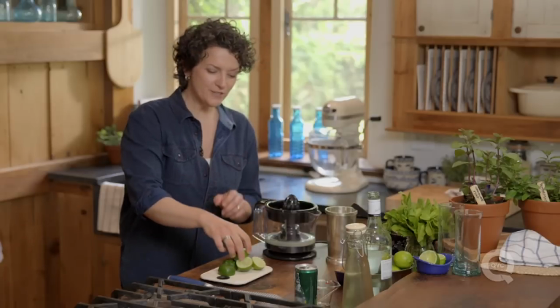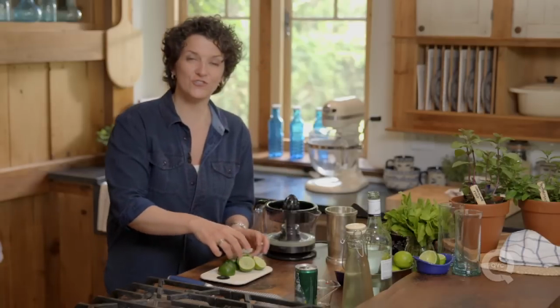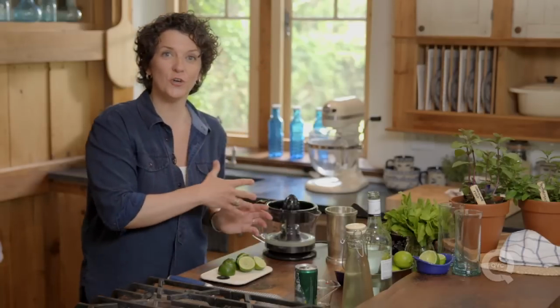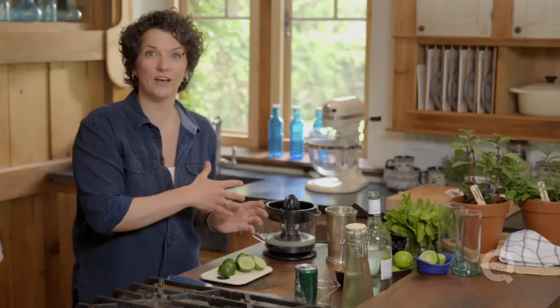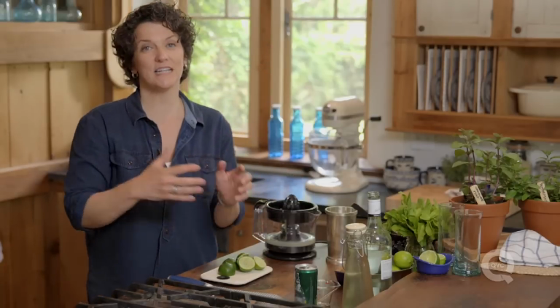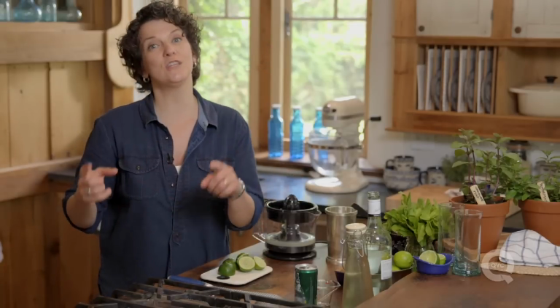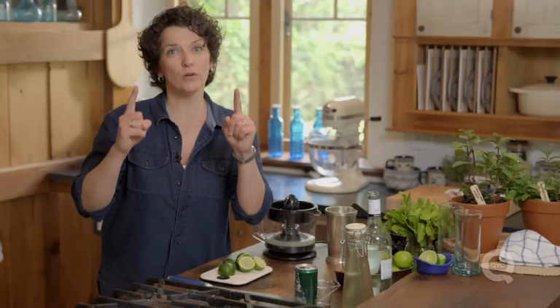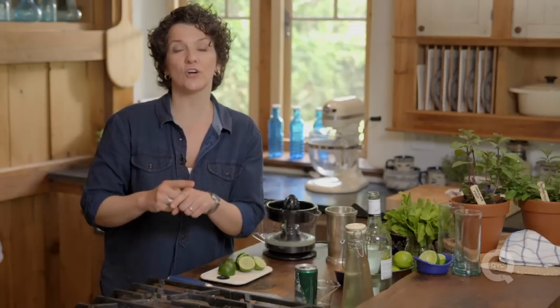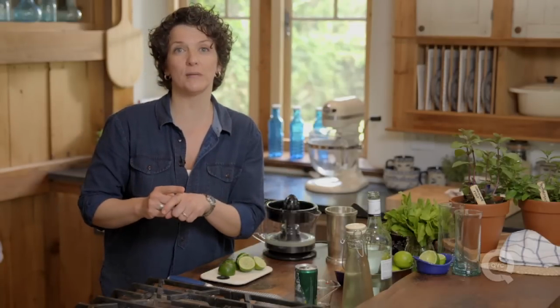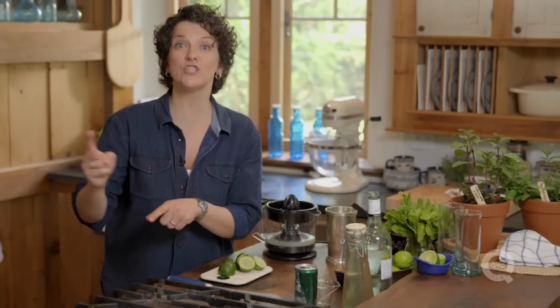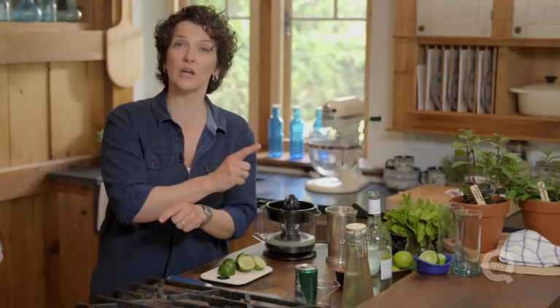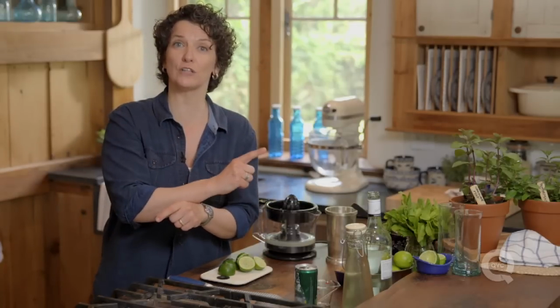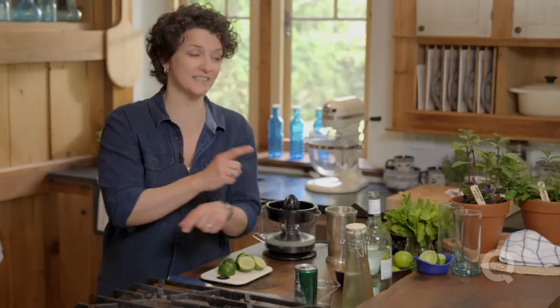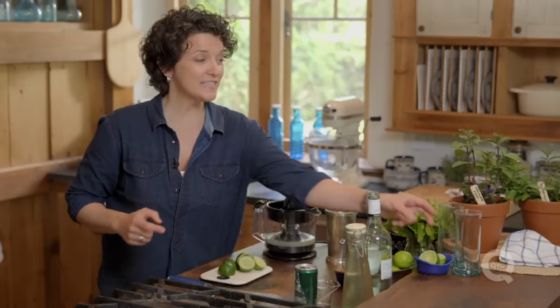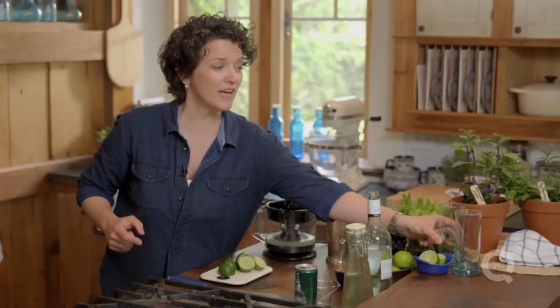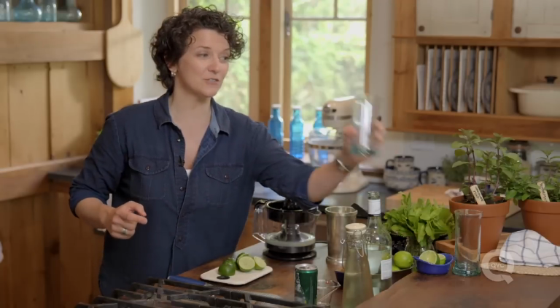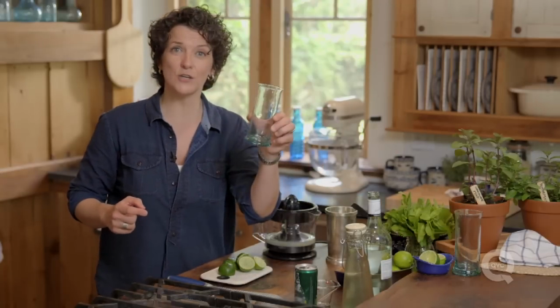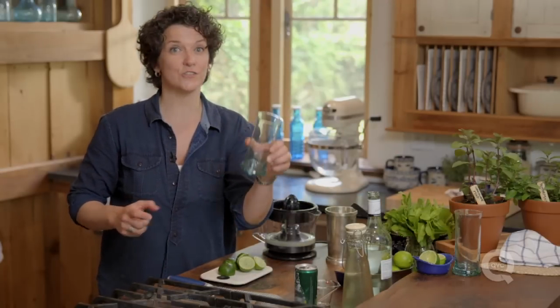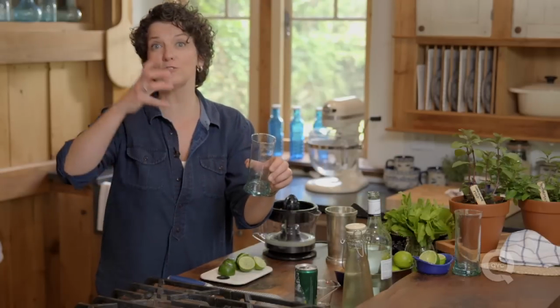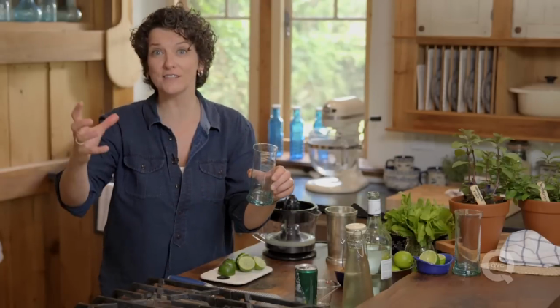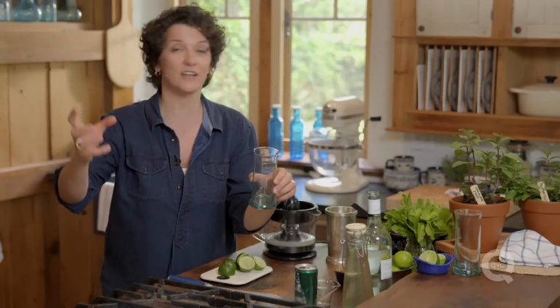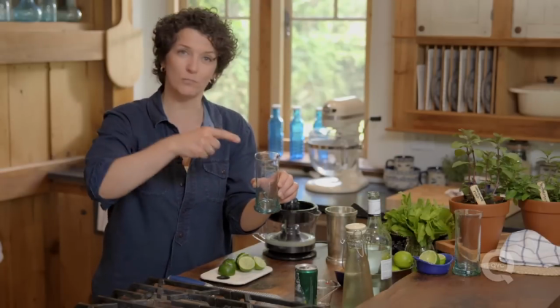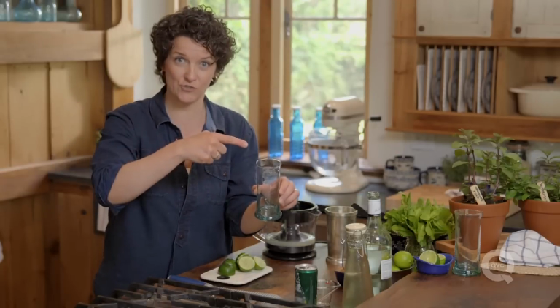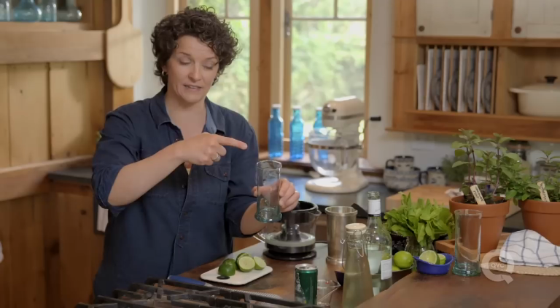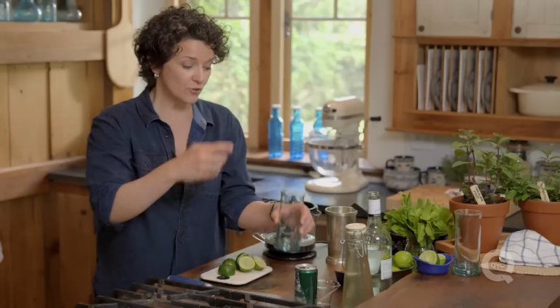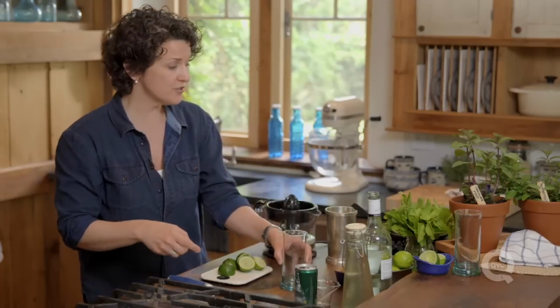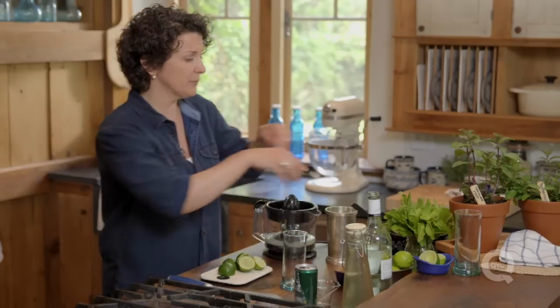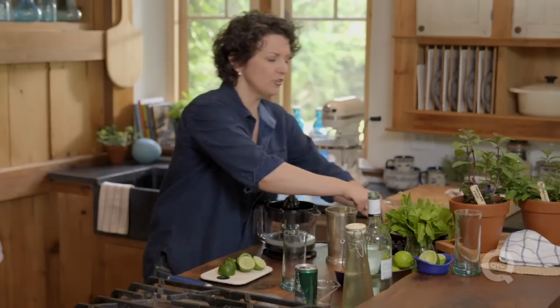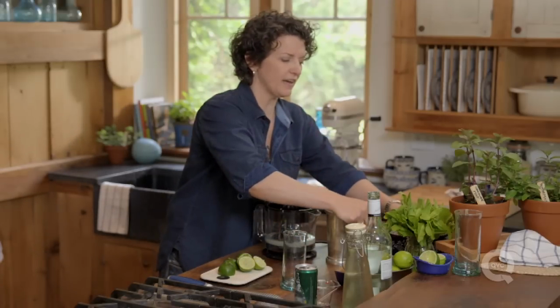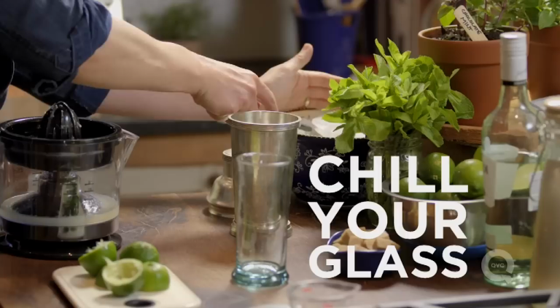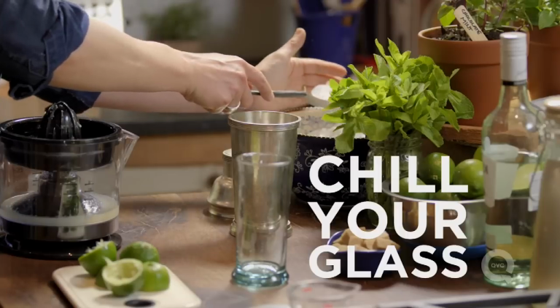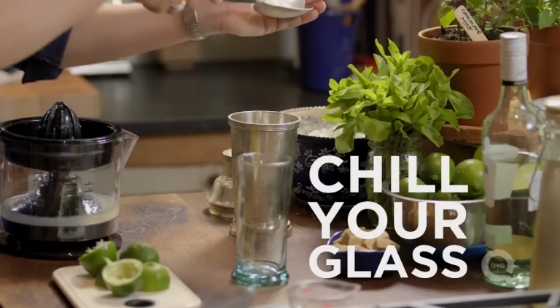Once you've finished juicing all of your limes, let's do the number one rule of cocktail making, which is prepare your glass. It's important to have the glass ready to go so that as soon as your cocktail is done, you can pour it straight in. So first things first, I'm going to chill that down with a little bit of ice.